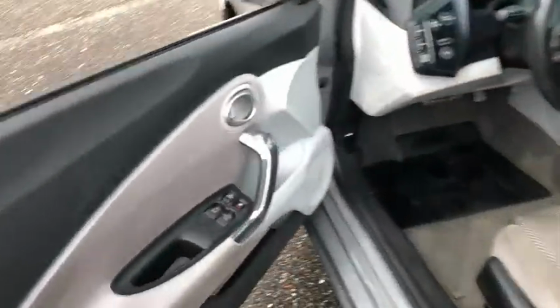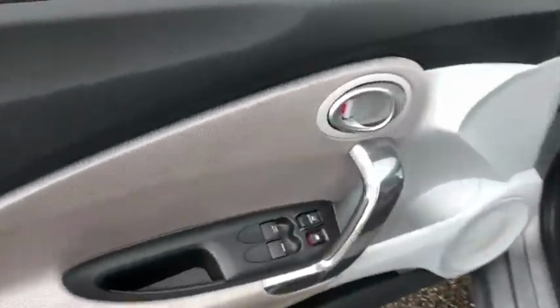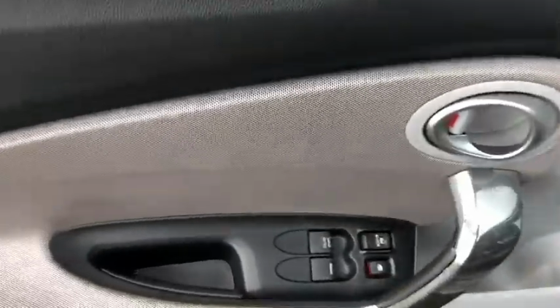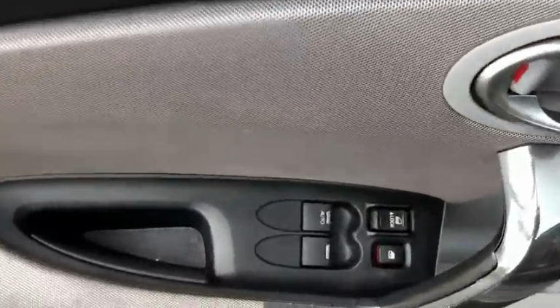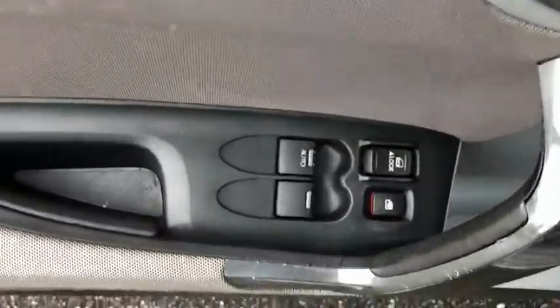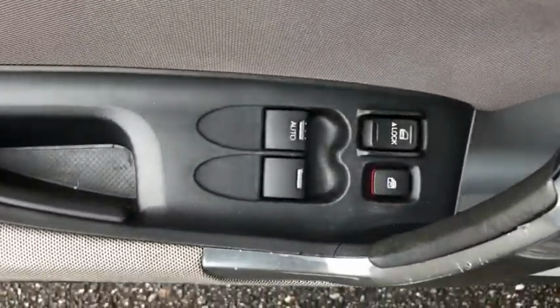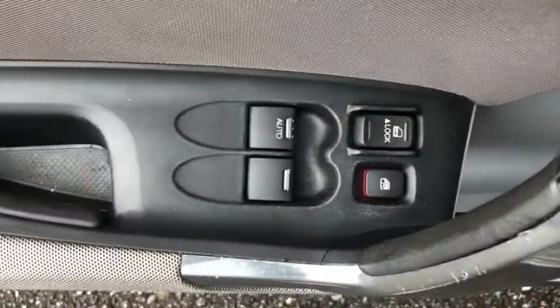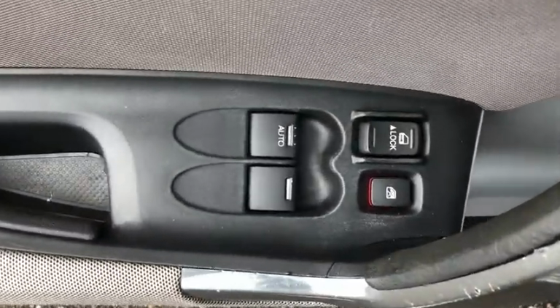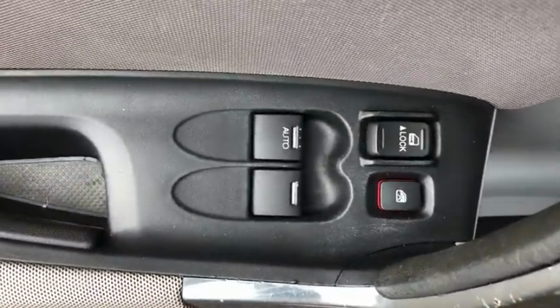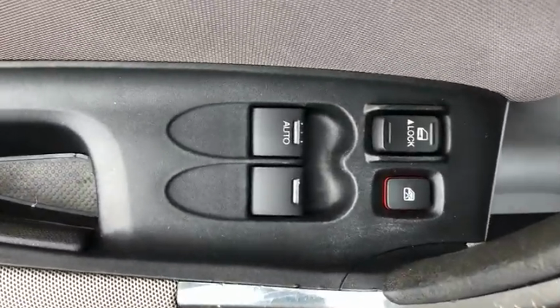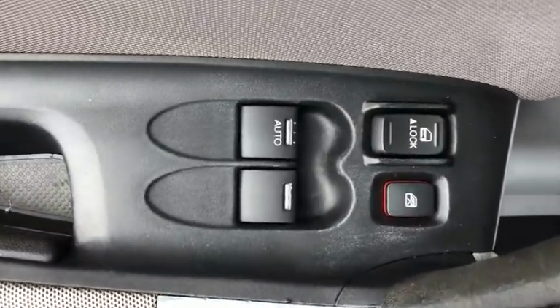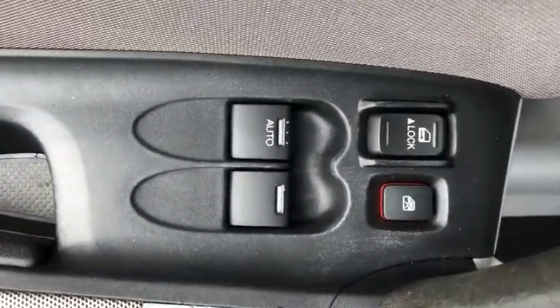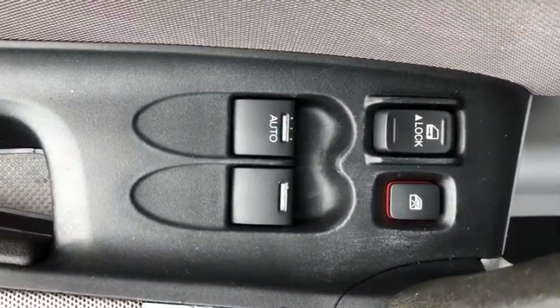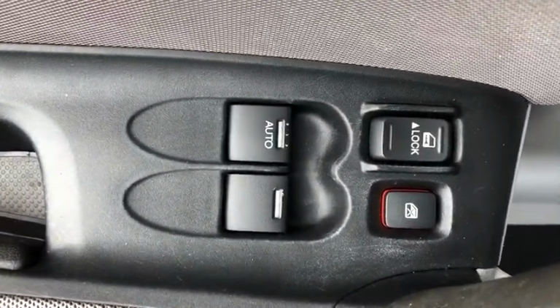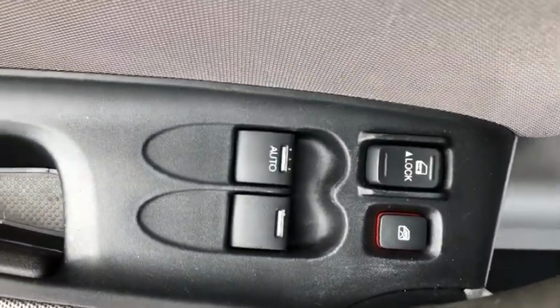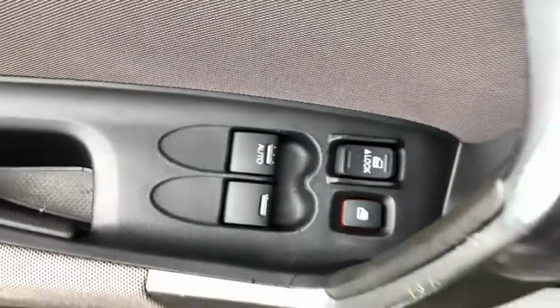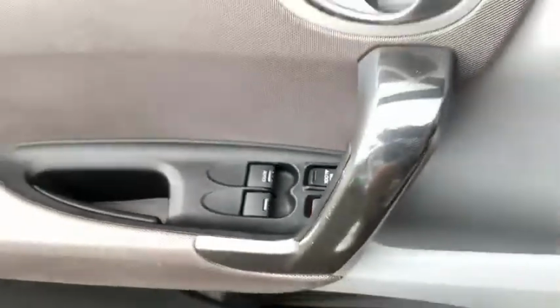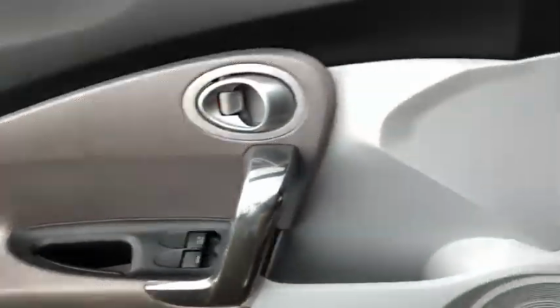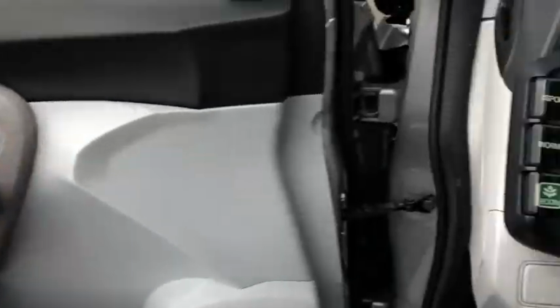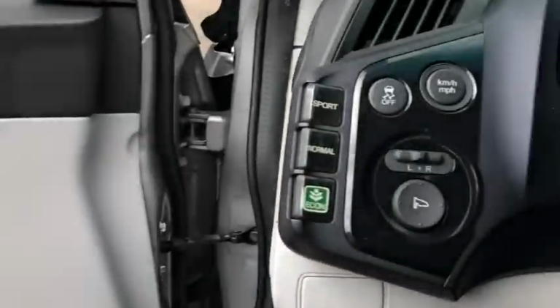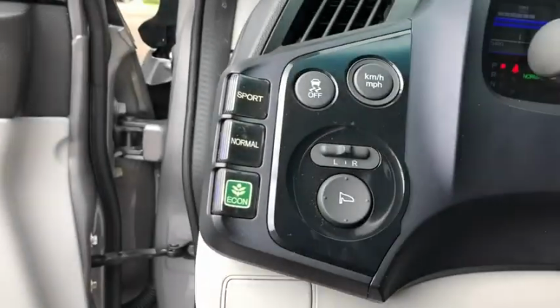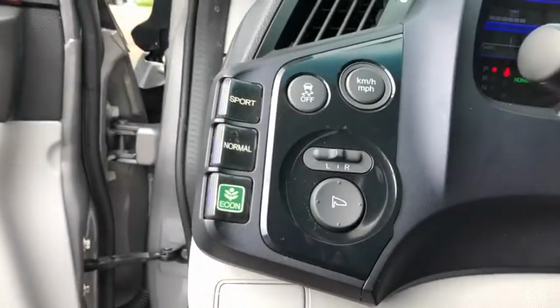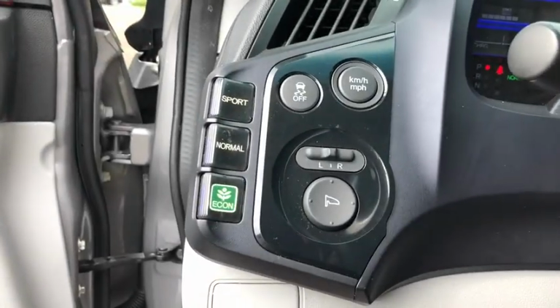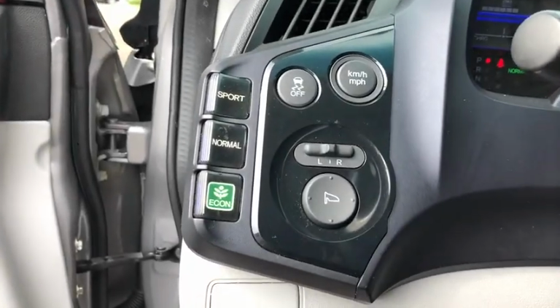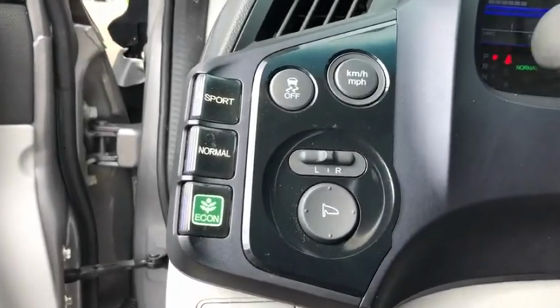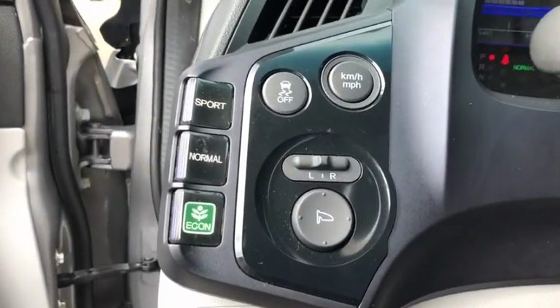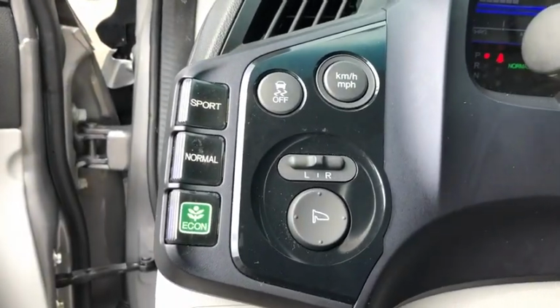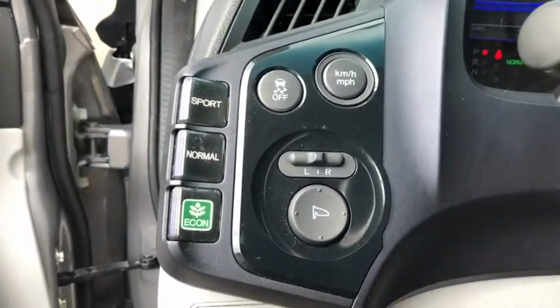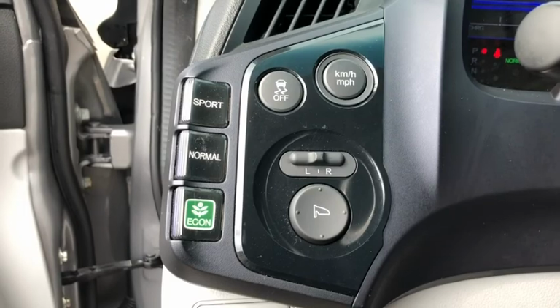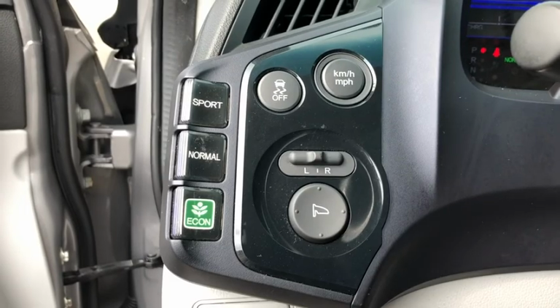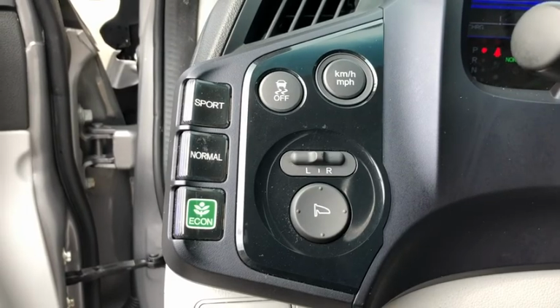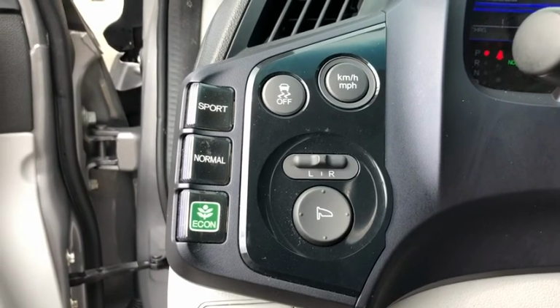Traction control, dual airbags, leather-wrapped steering wheel, alloy wheels, power steering, four-wheel disc brakes, fog lights, security system, CD player, power windows, electronic stability control.